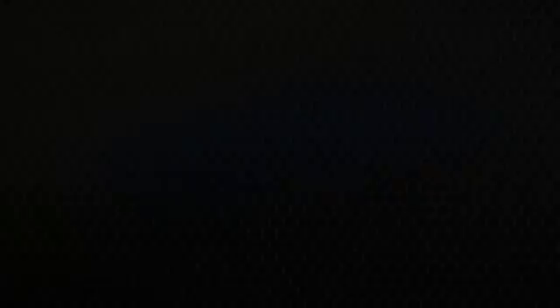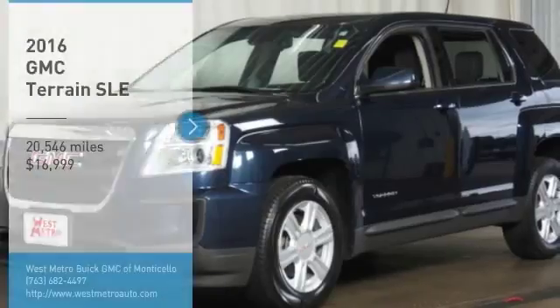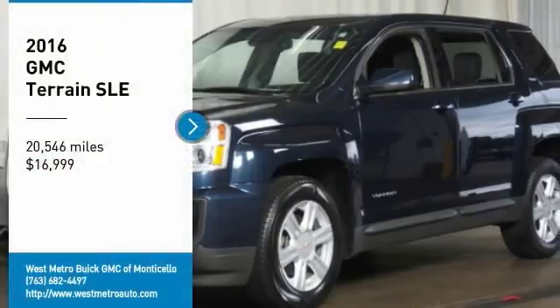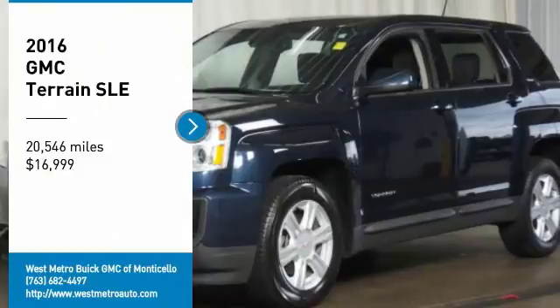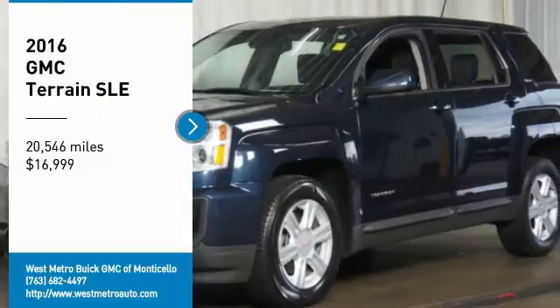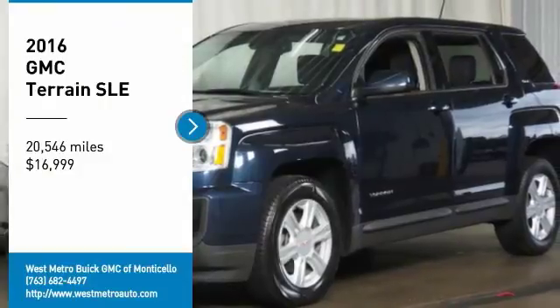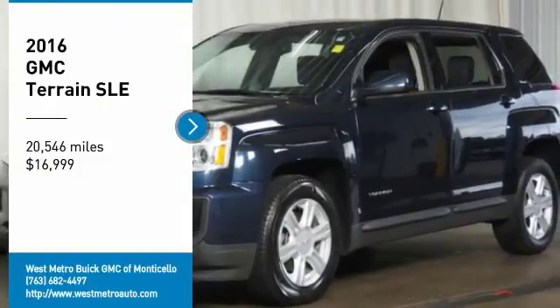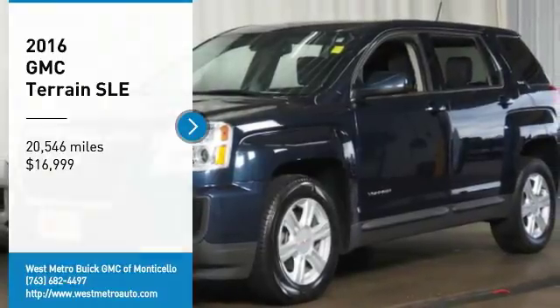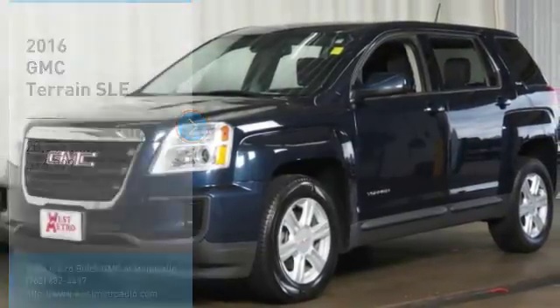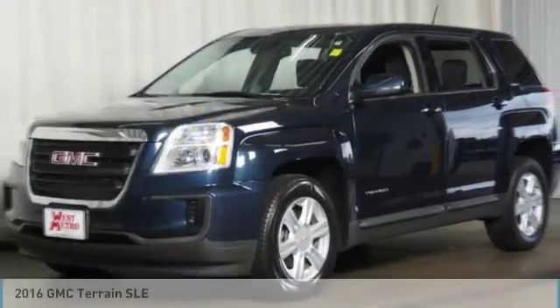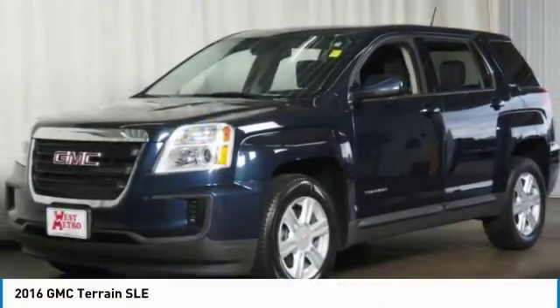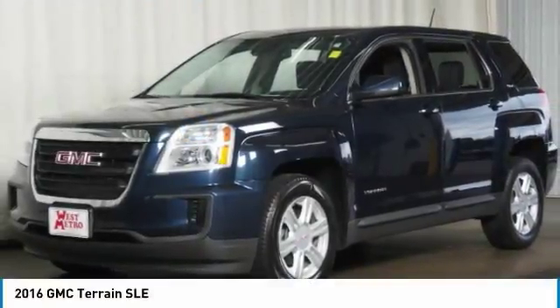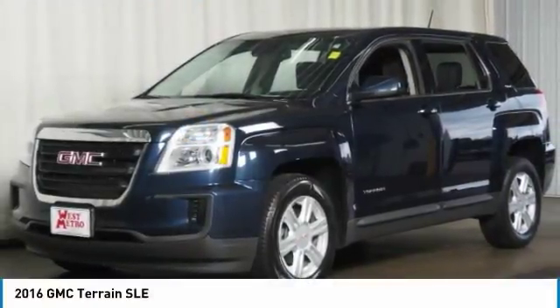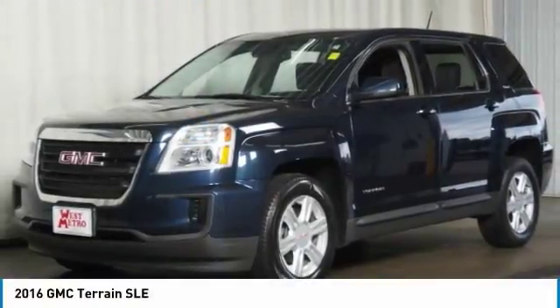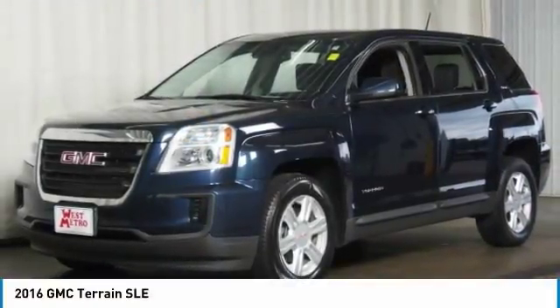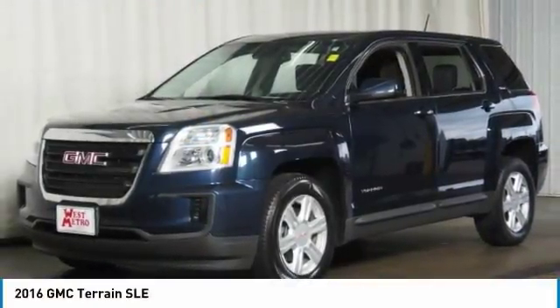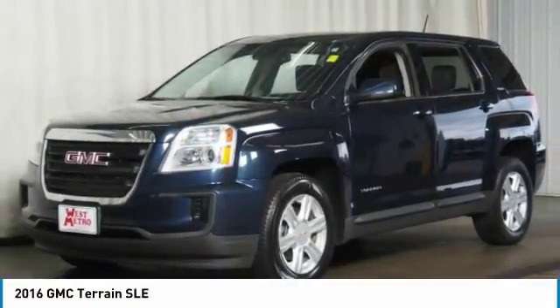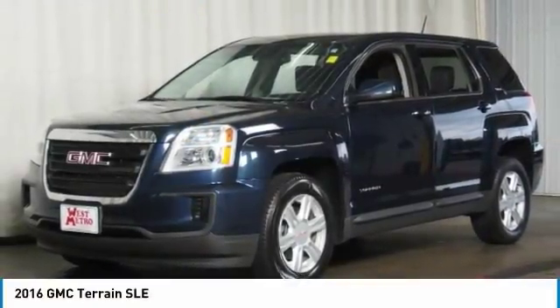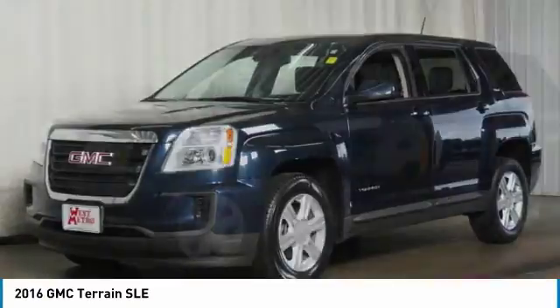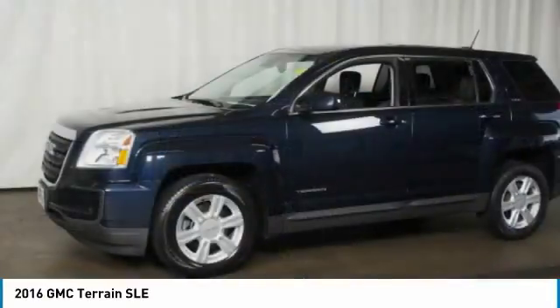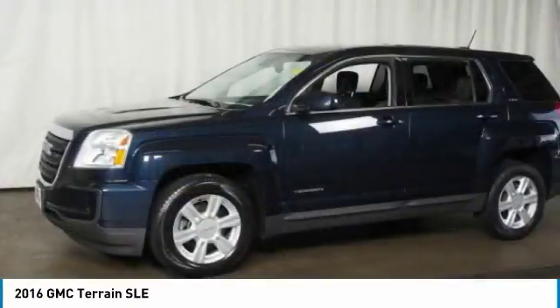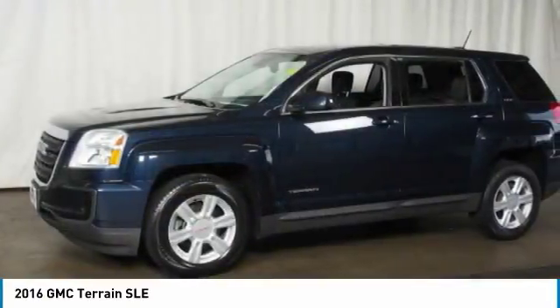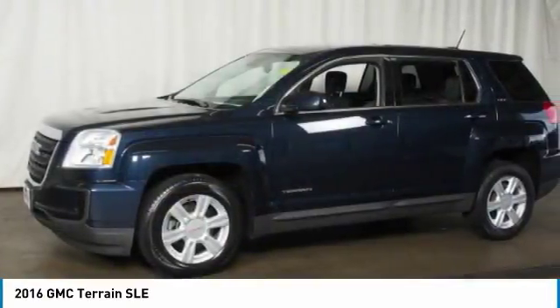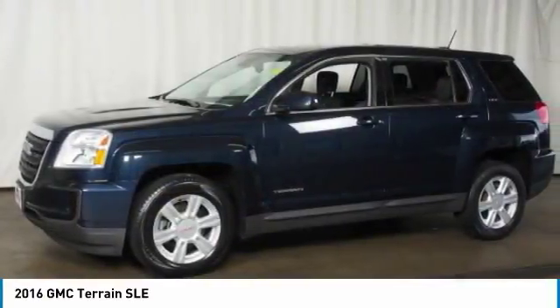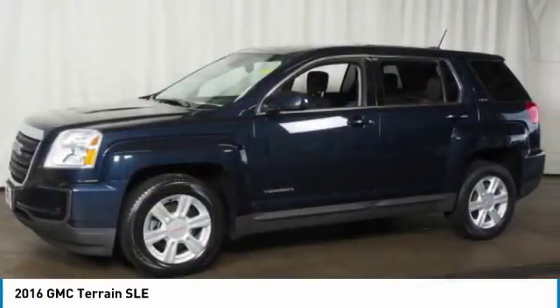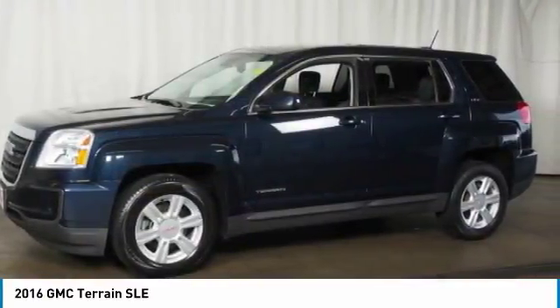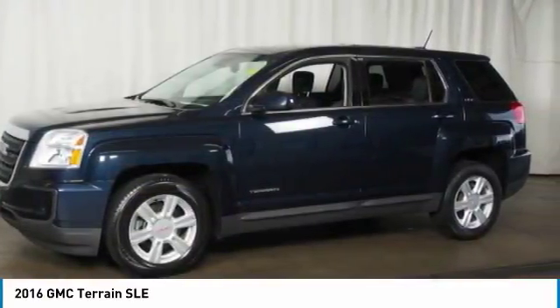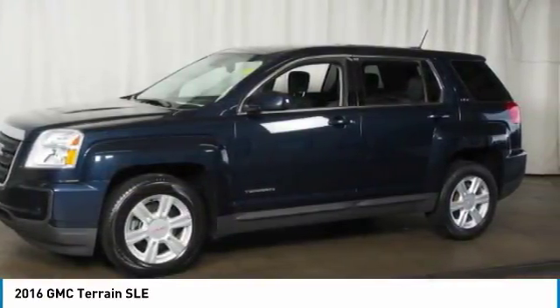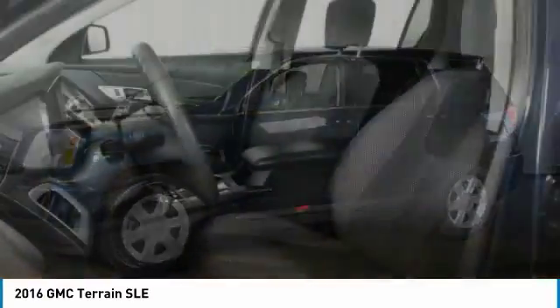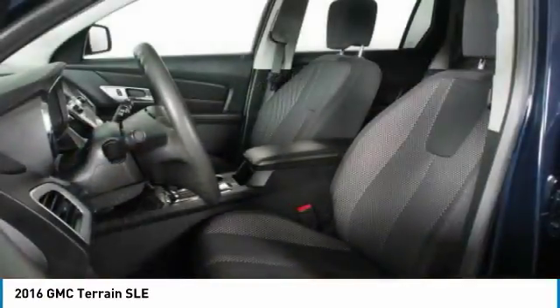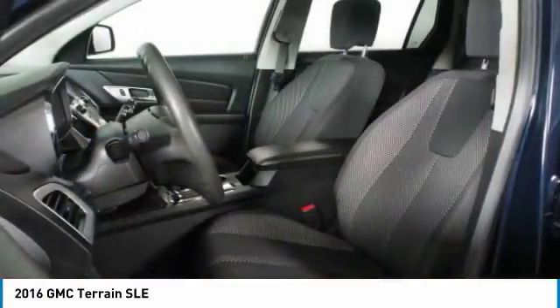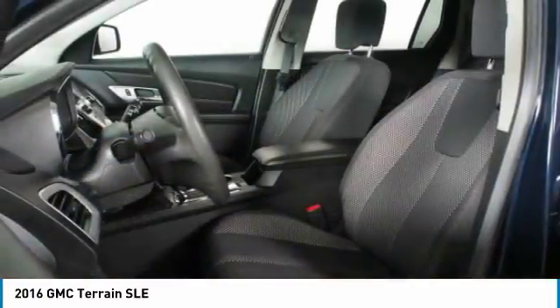You are going to love the 2016 GMC Terrain. The GMC Terrain combines the benefits of a crossover with the style and functionality of an SUV.